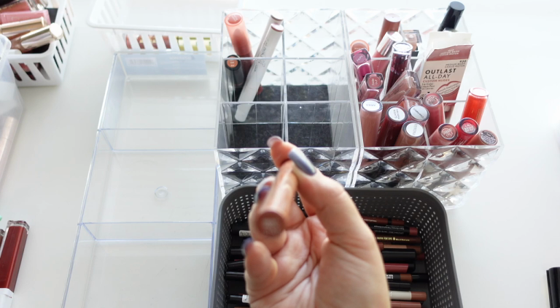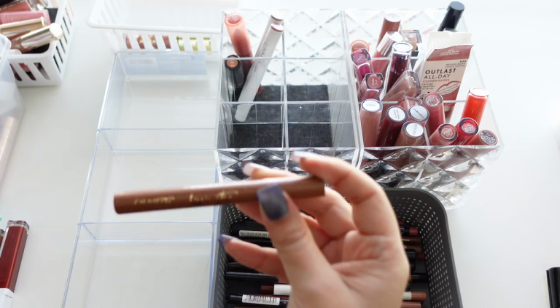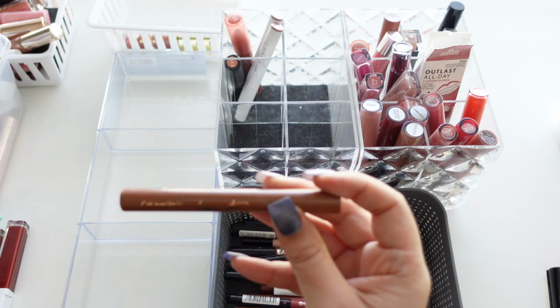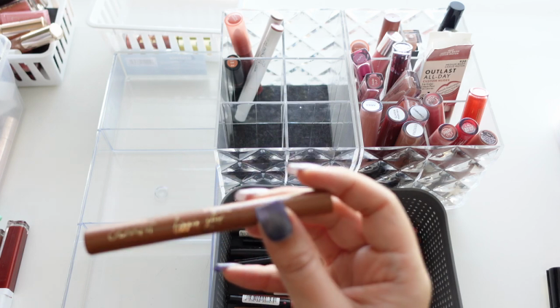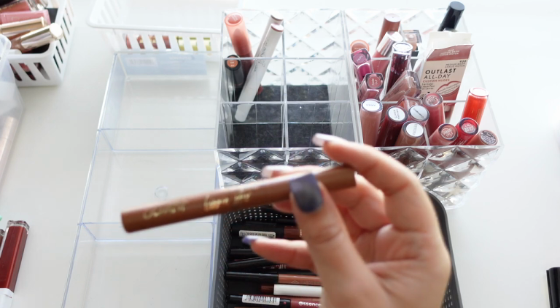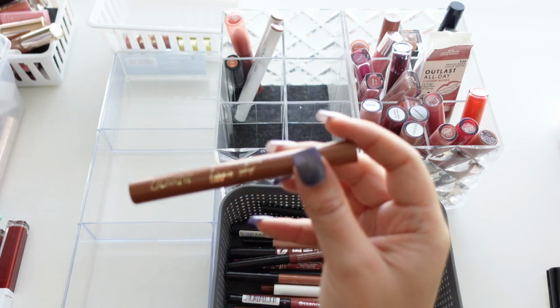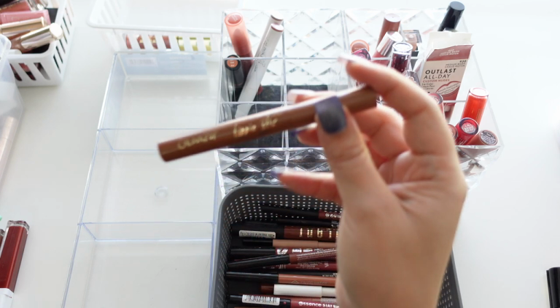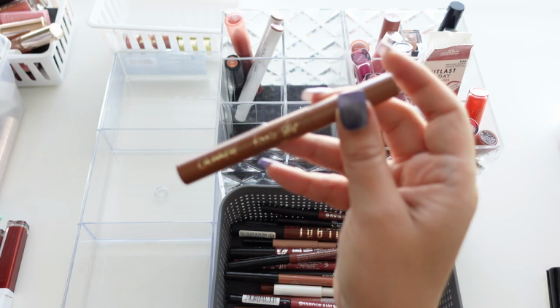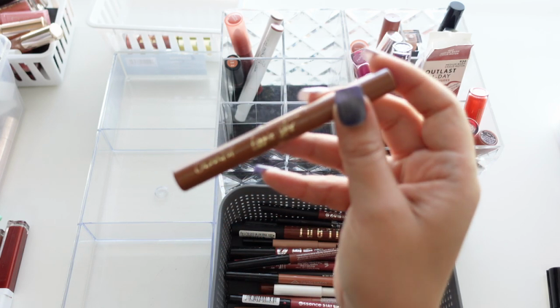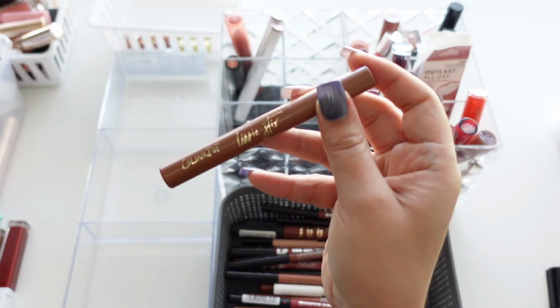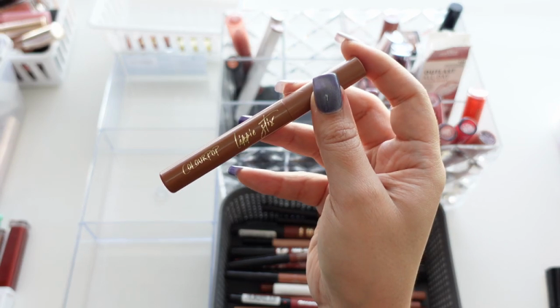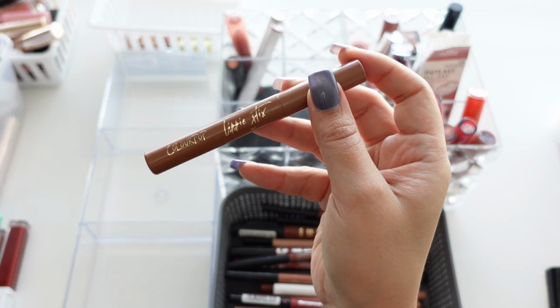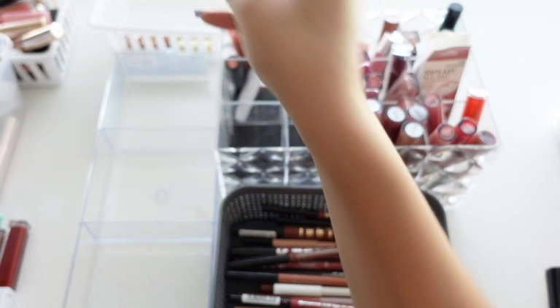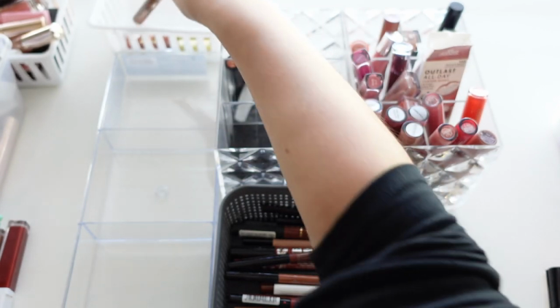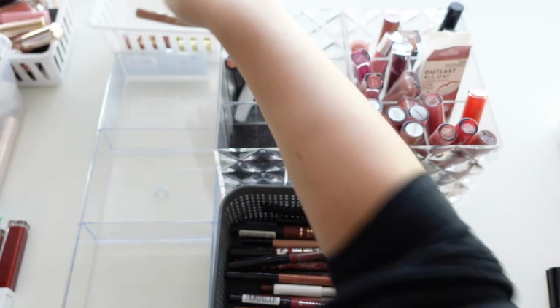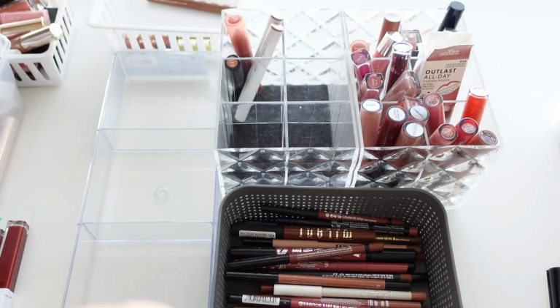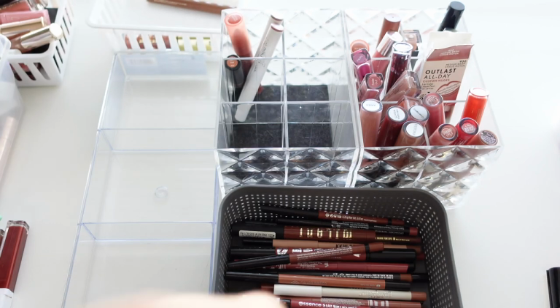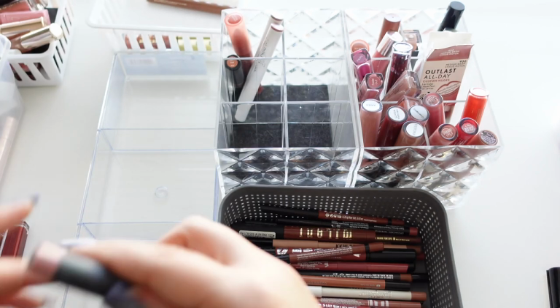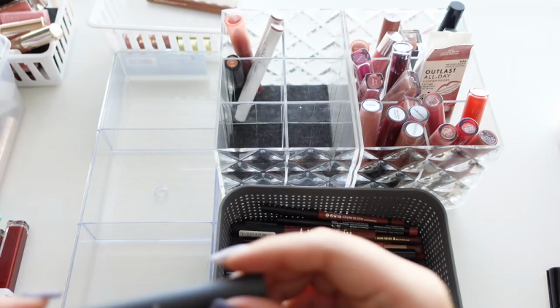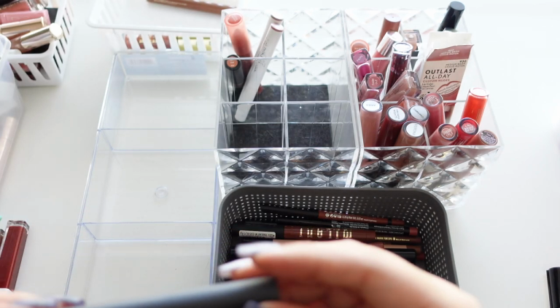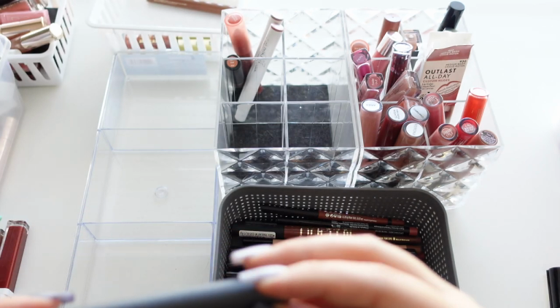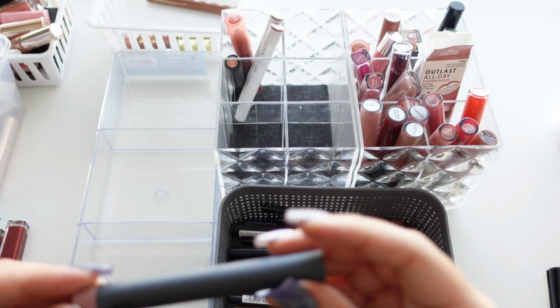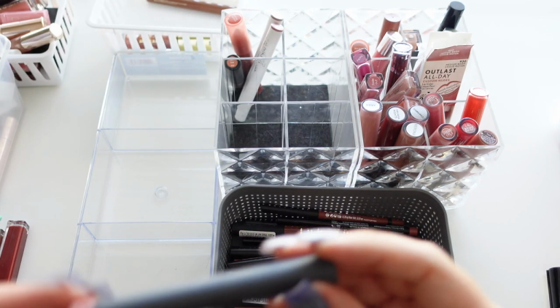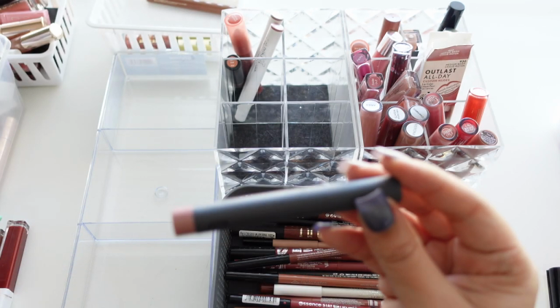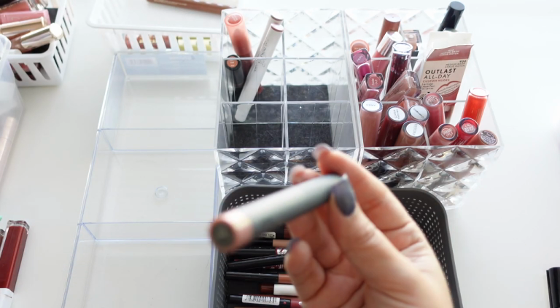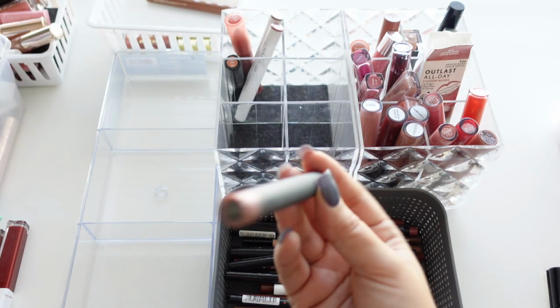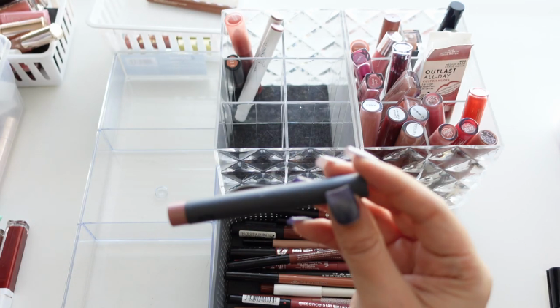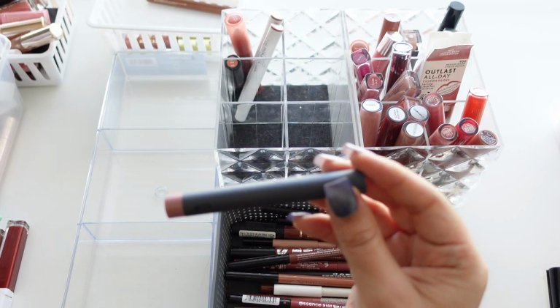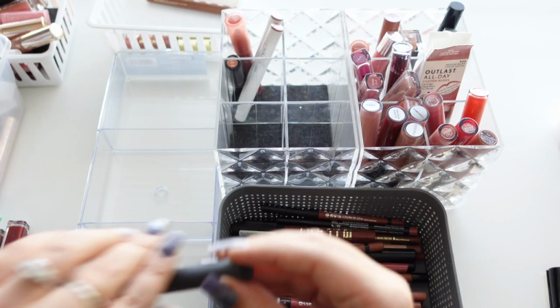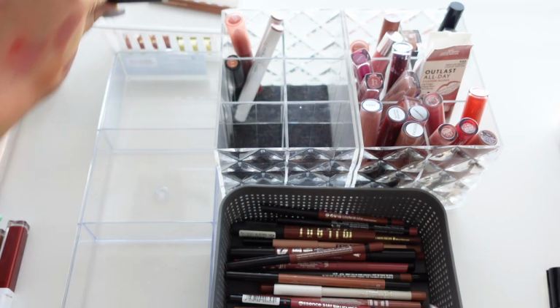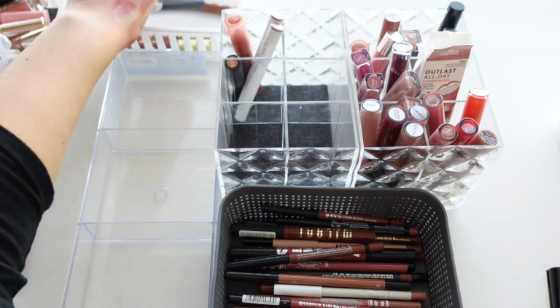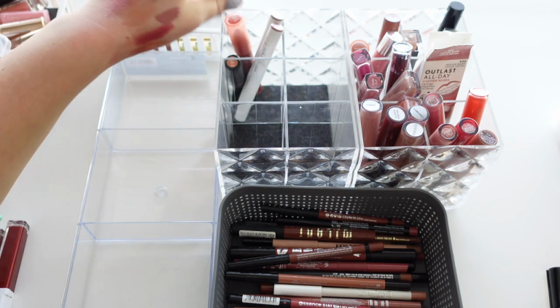Then here is a Color Pop Lippy Stick in Barat Pack — I don't remember when I bought this but obviously it's been too long, so getting rid of that. Also getting rid of this Bi Beauty lip crayon because who knows when it's from.